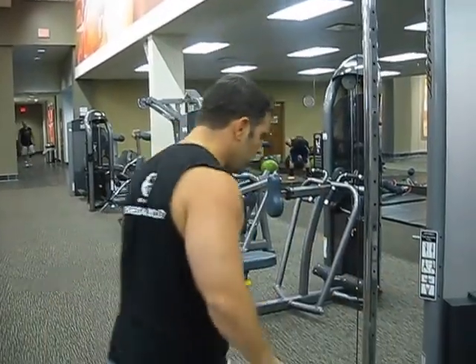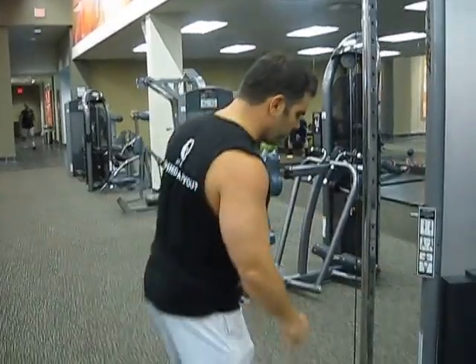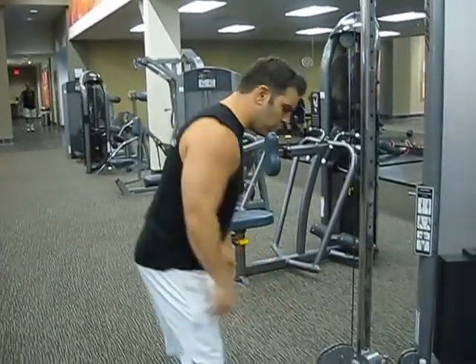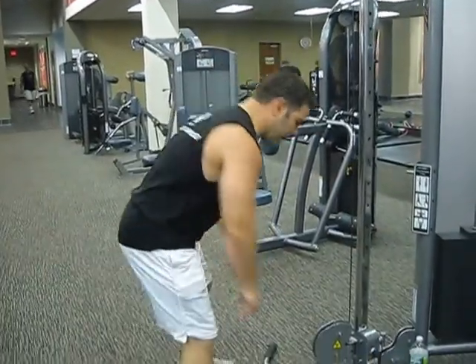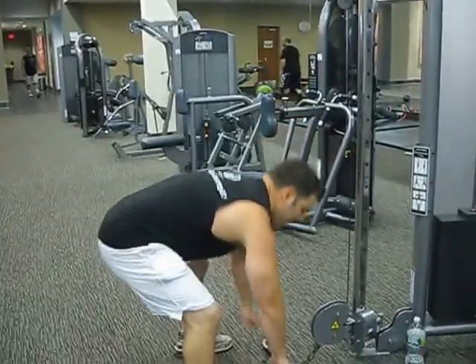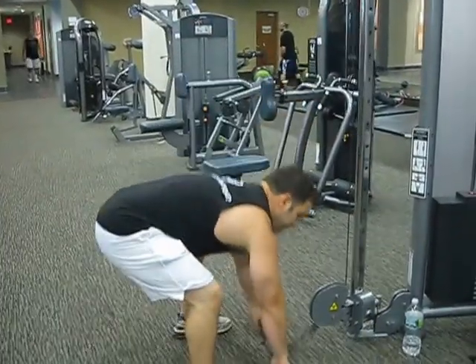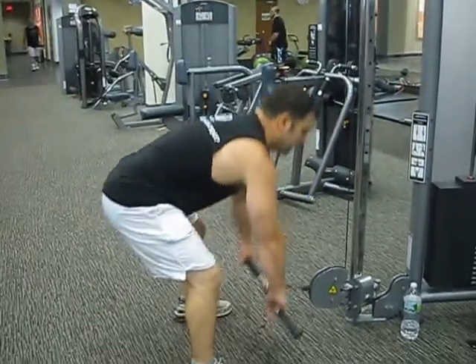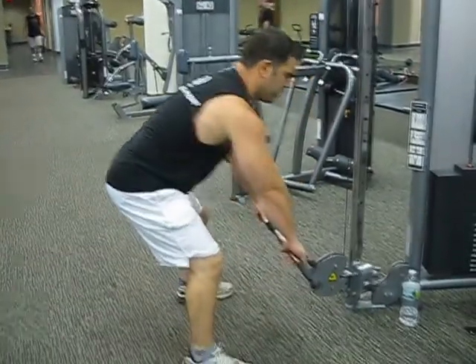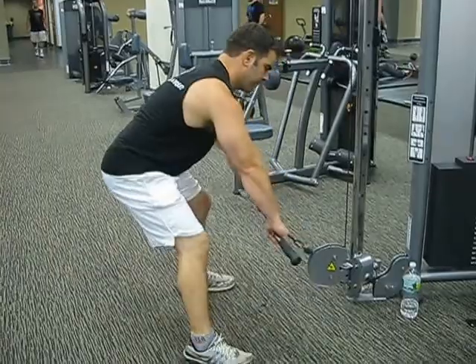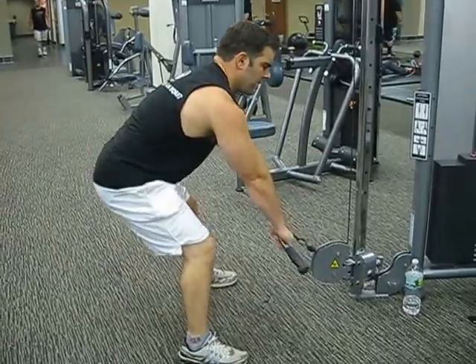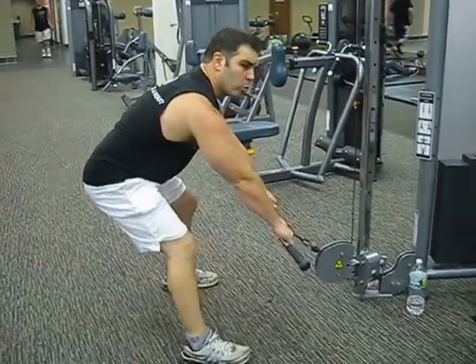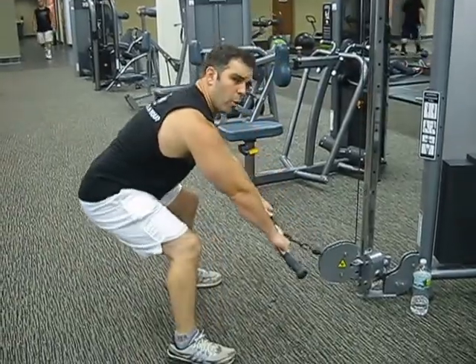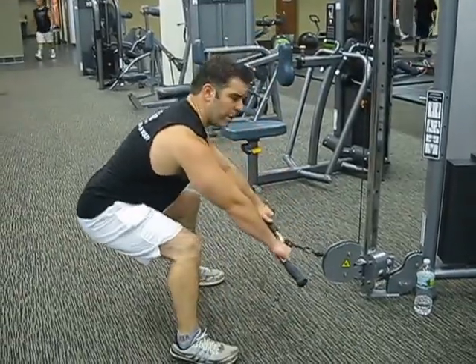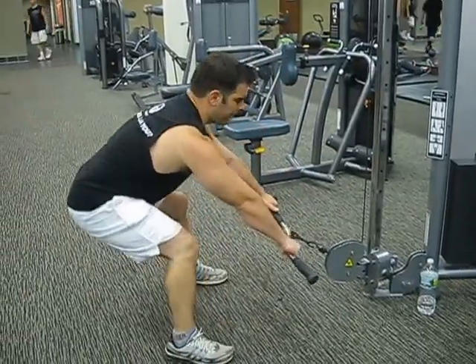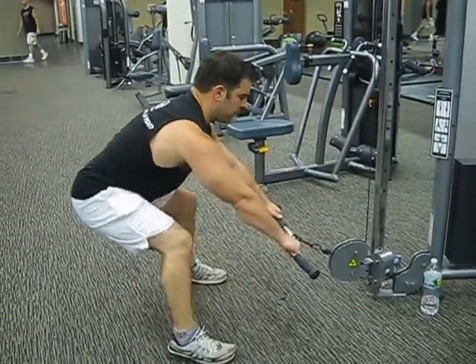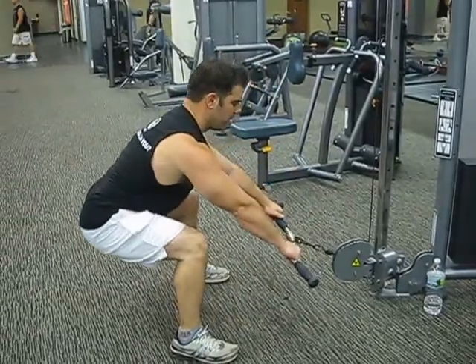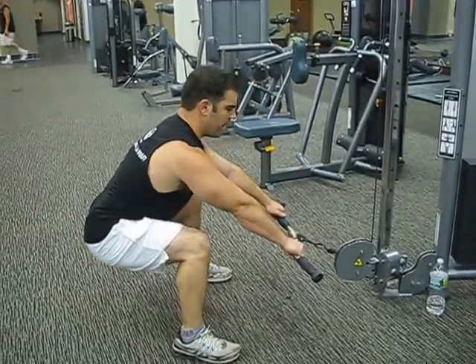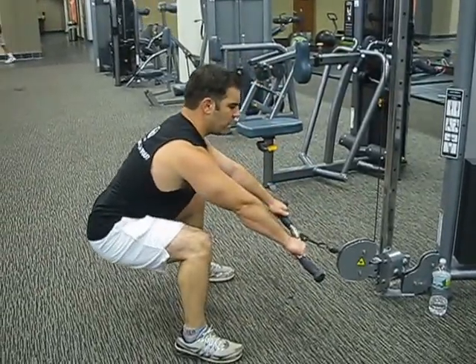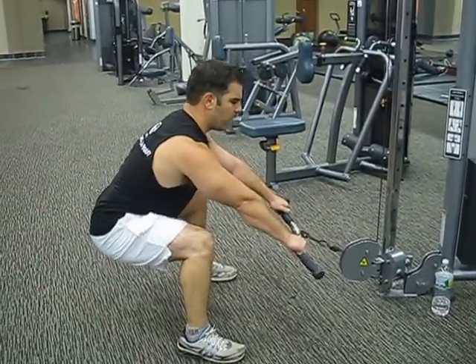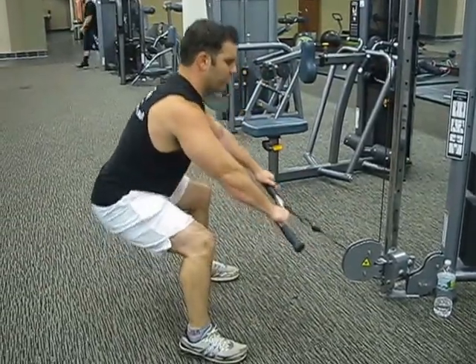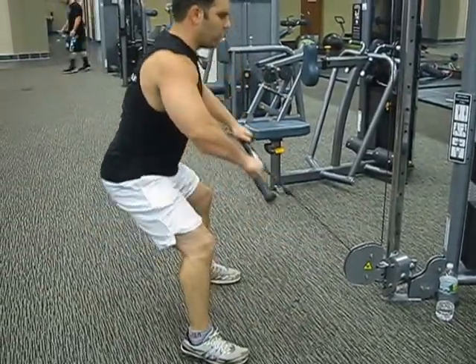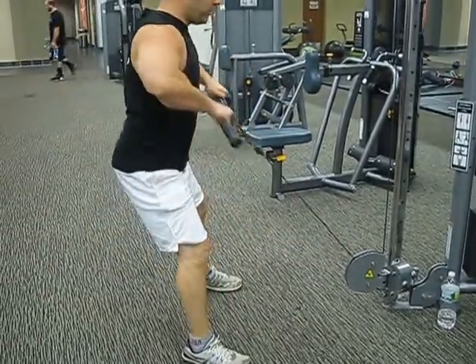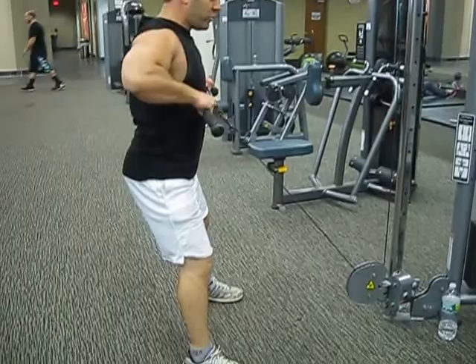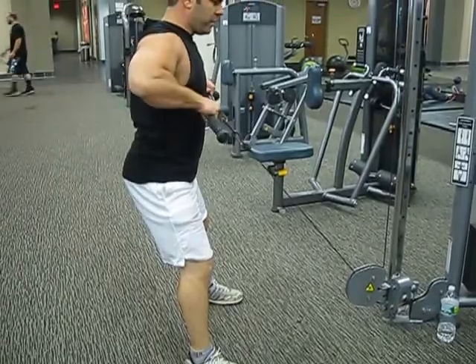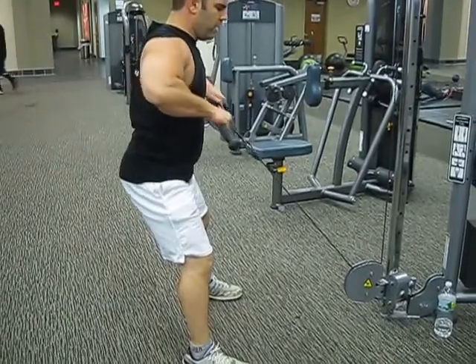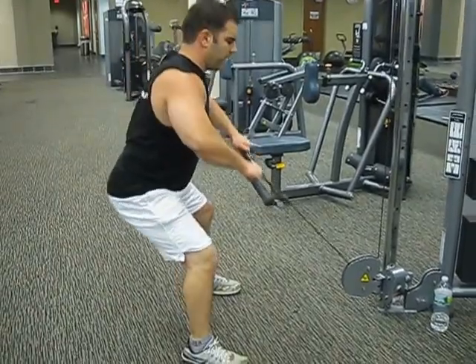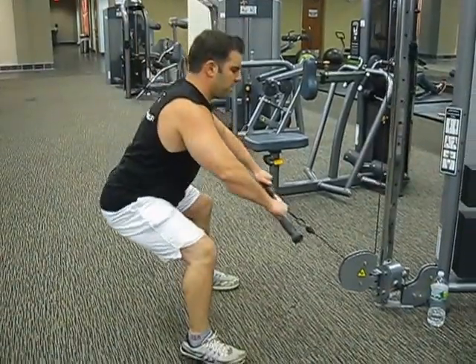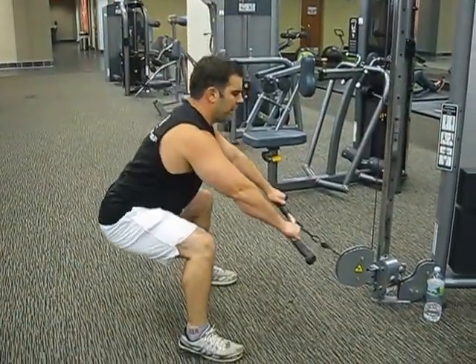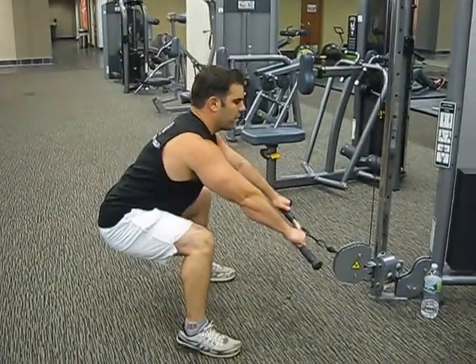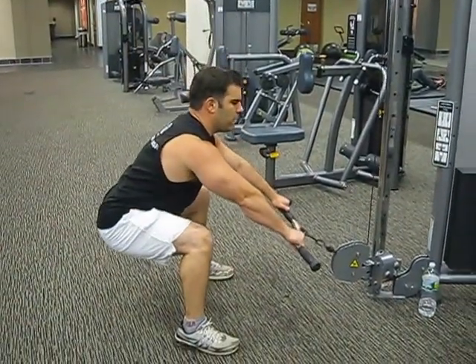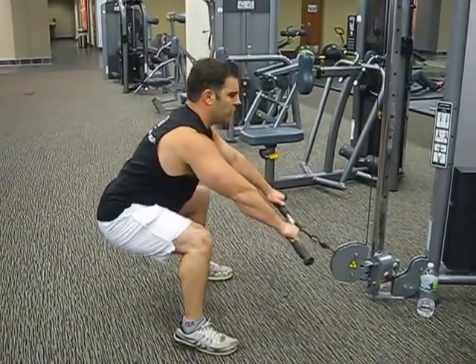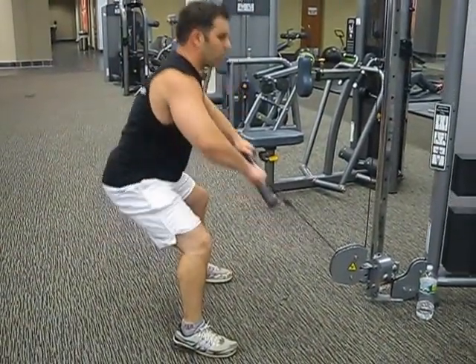It's real simple. You want to kind of bend at the knees, squat all the way down. As we come up, we're actually bringing the weight to our chest. Again, this really makes a lot of motion at the end.